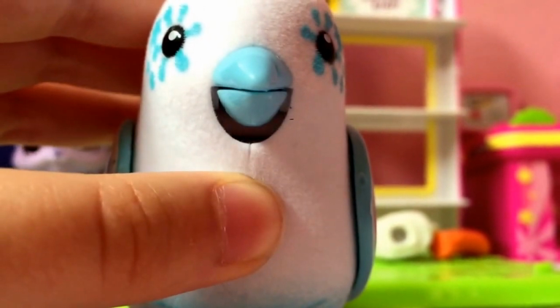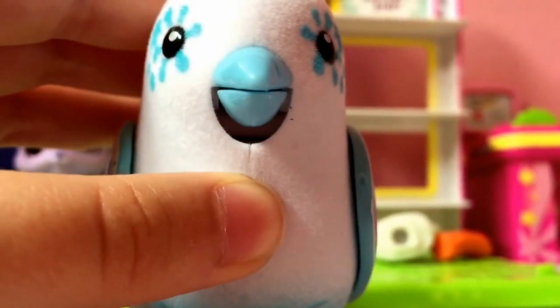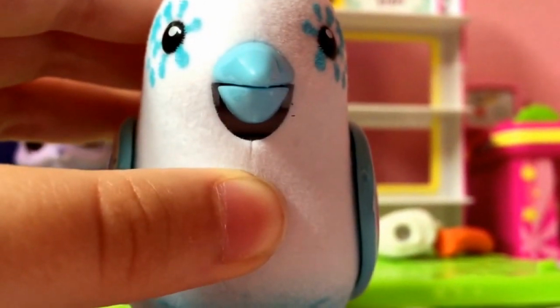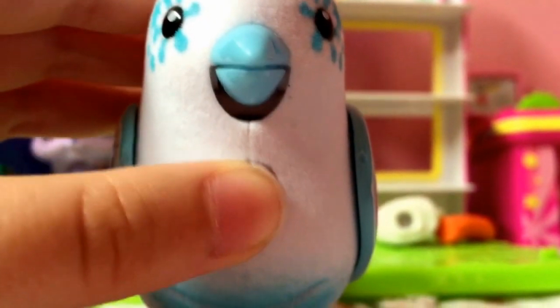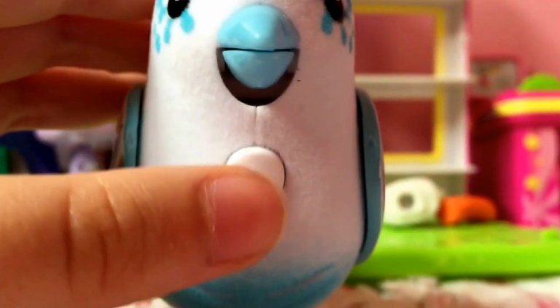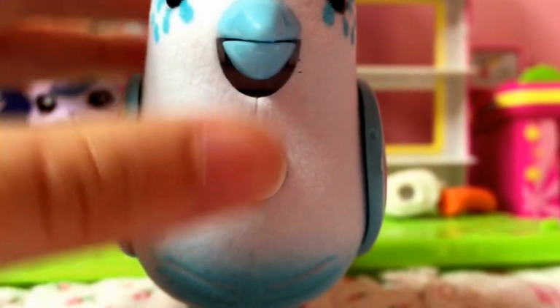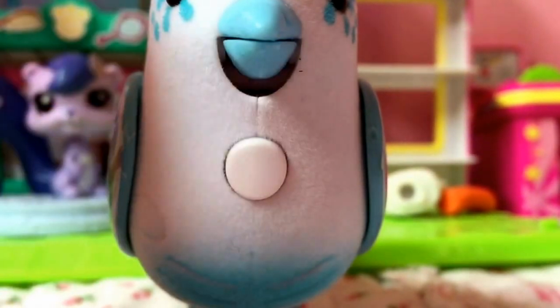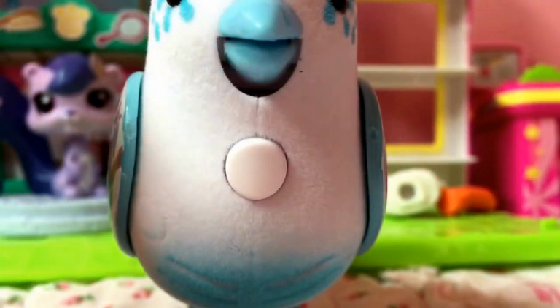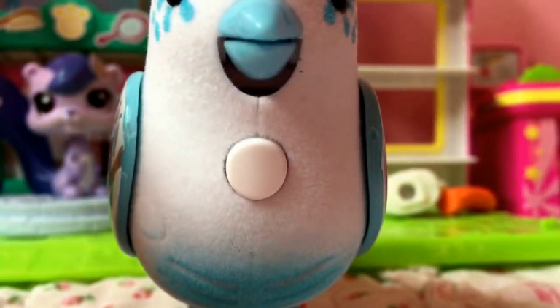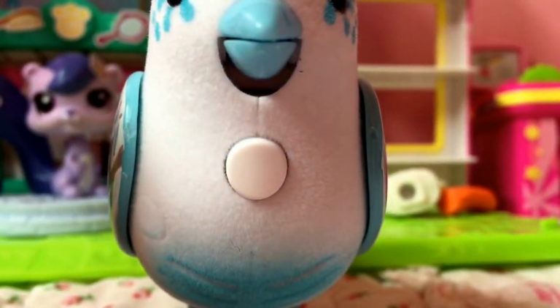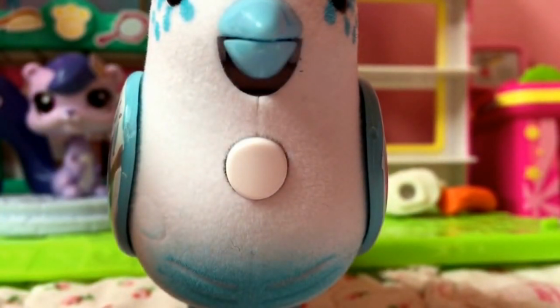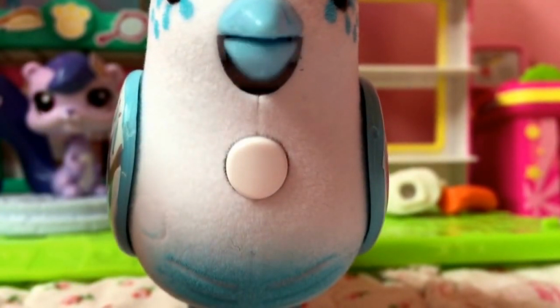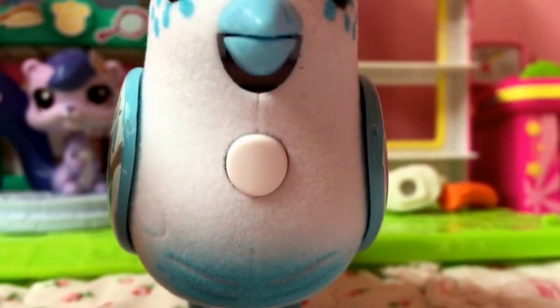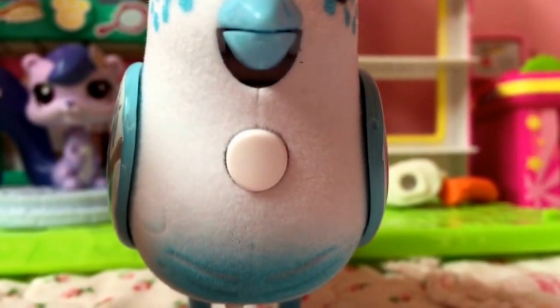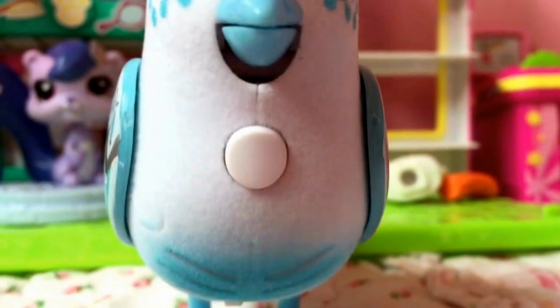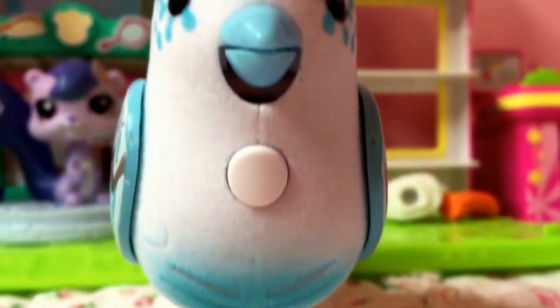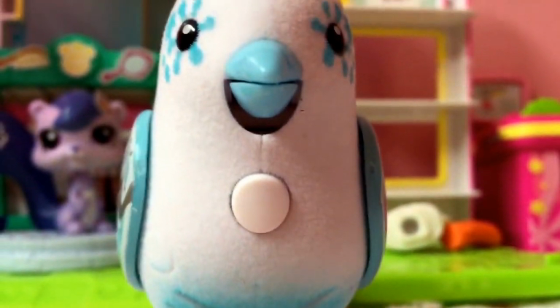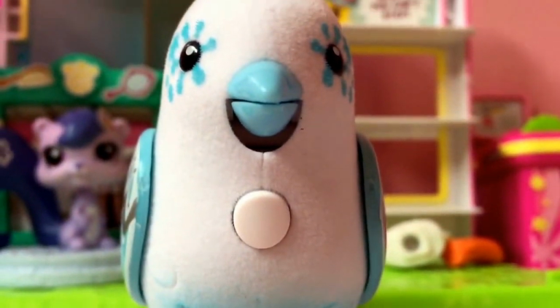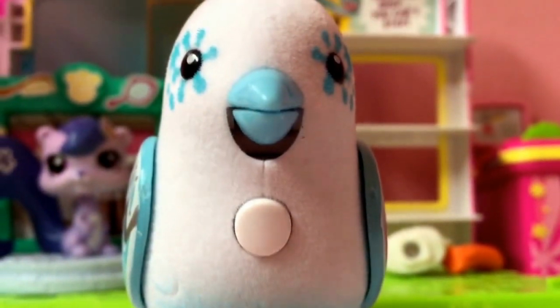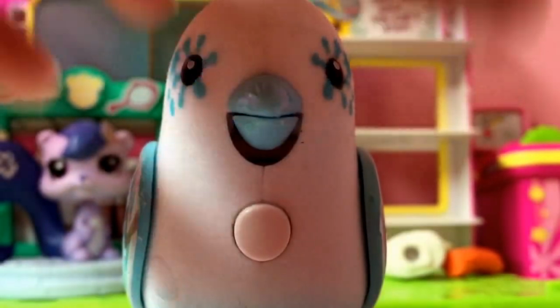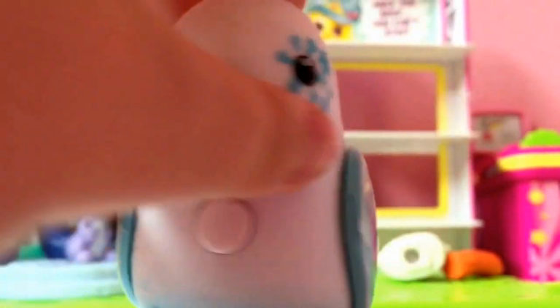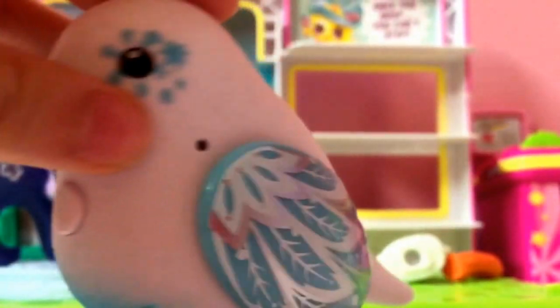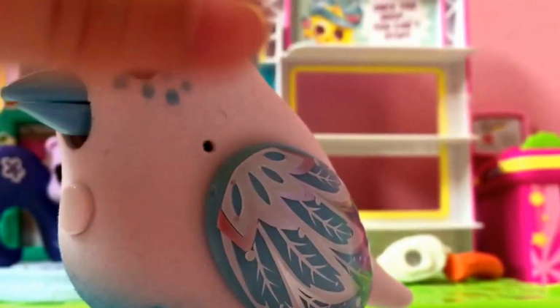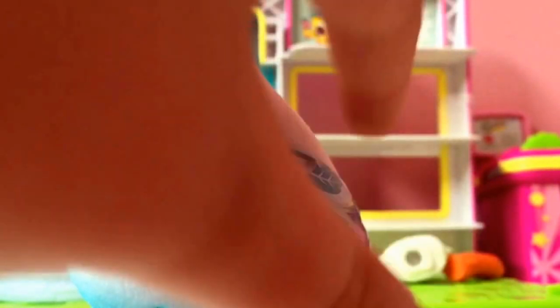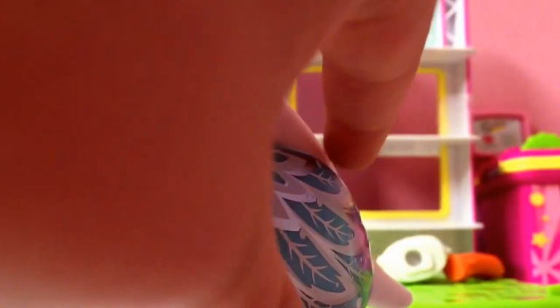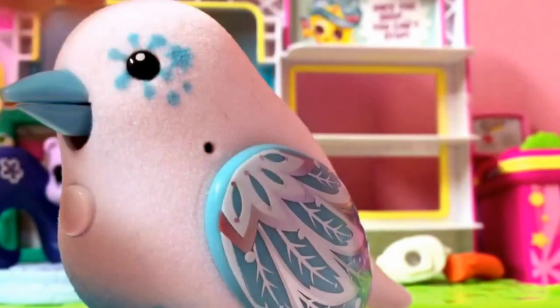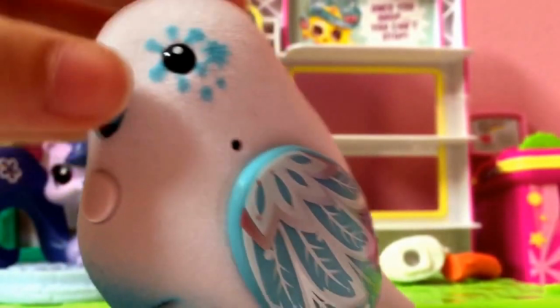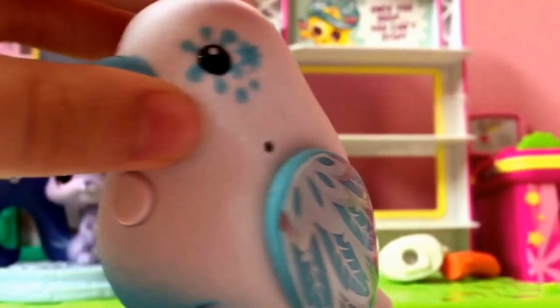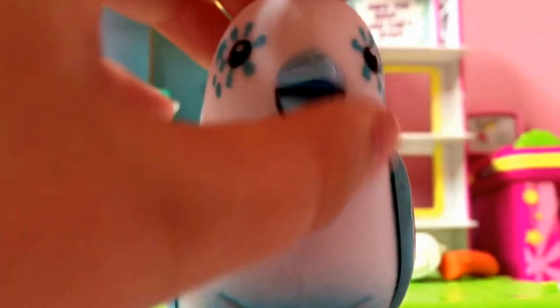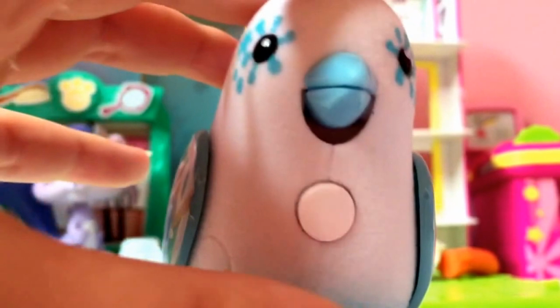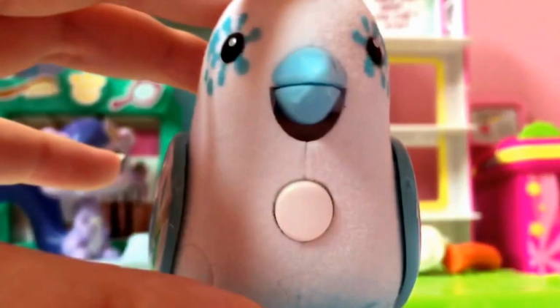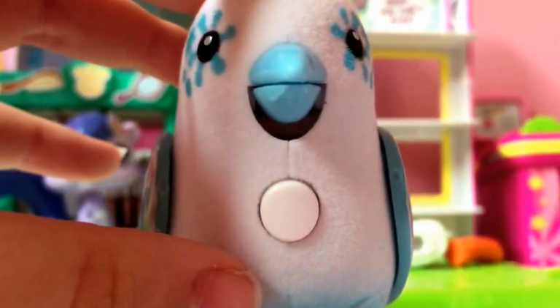Chelsea Boos! Chelsea Boos! Oh, it's so cute. I love its wings, and so let's make her say something again.